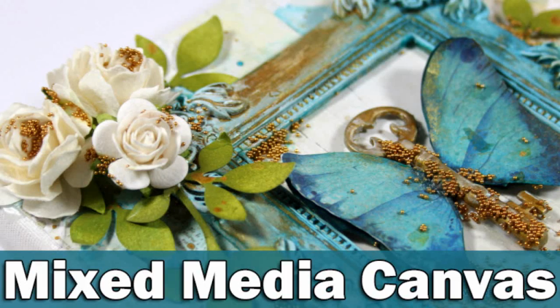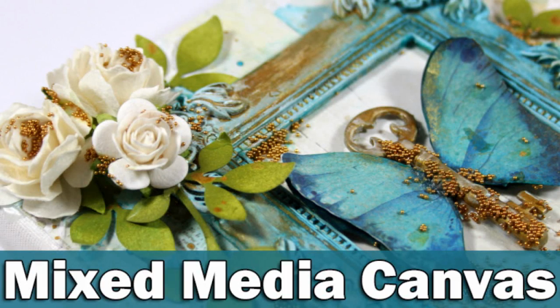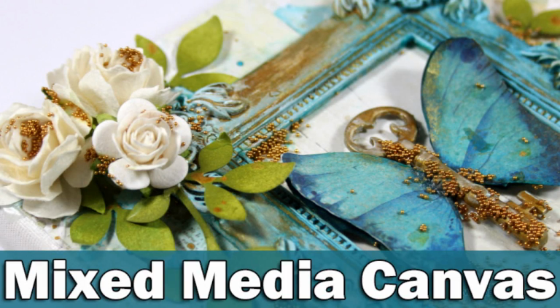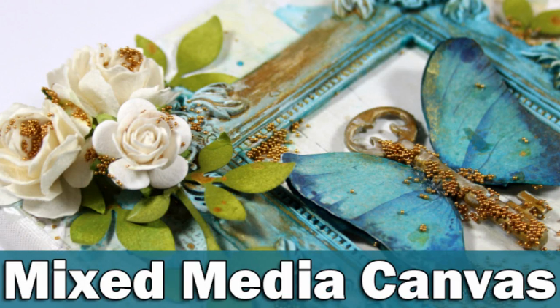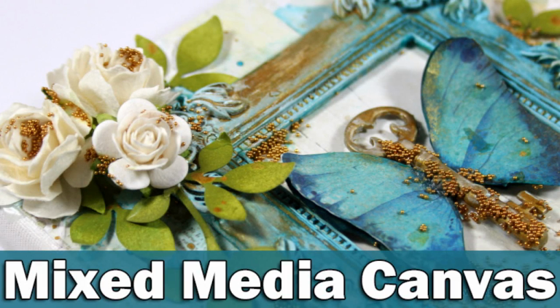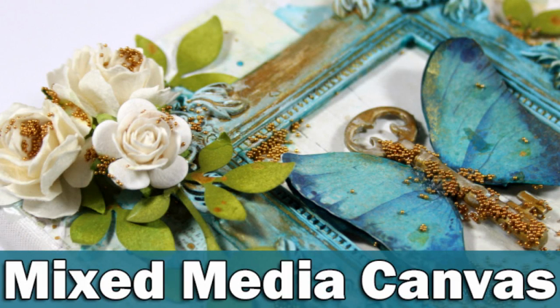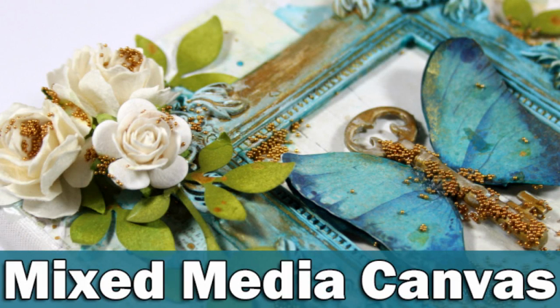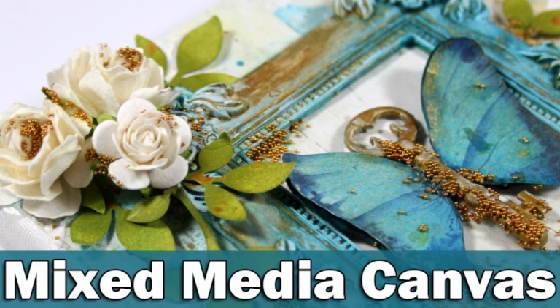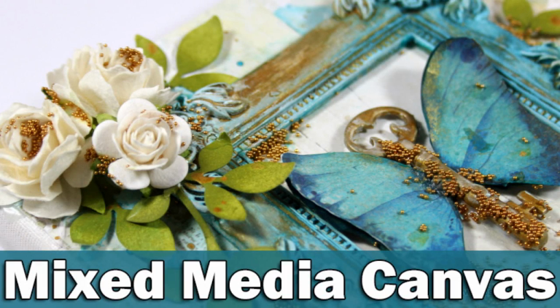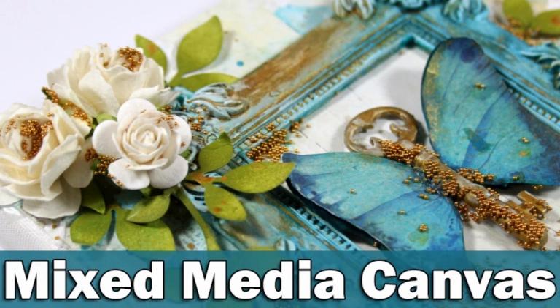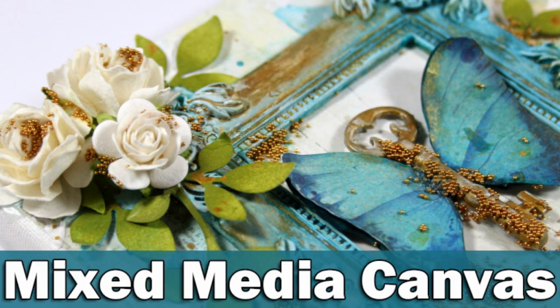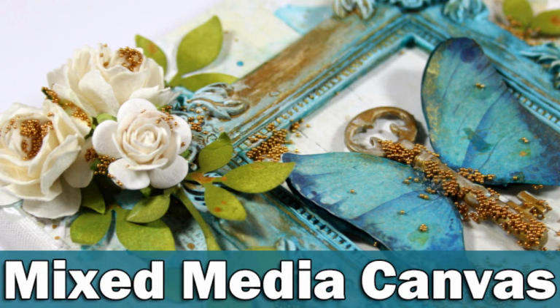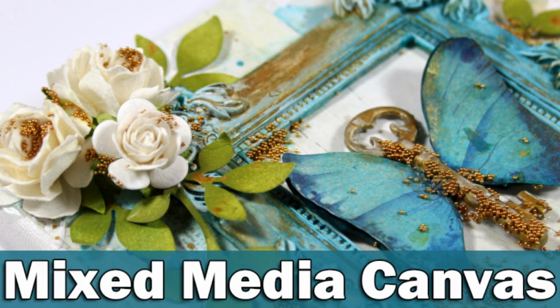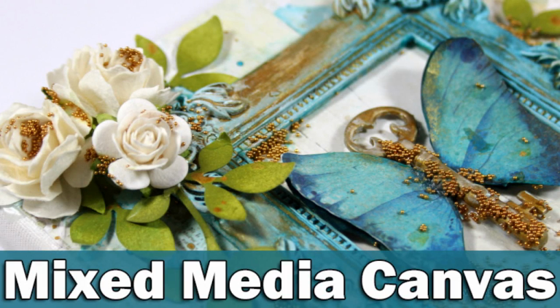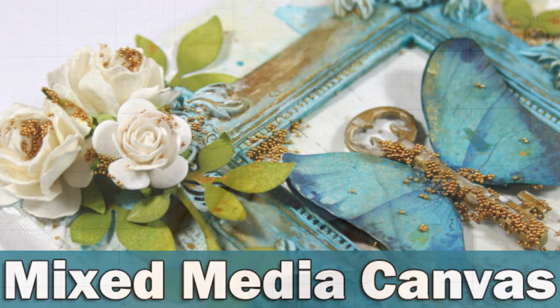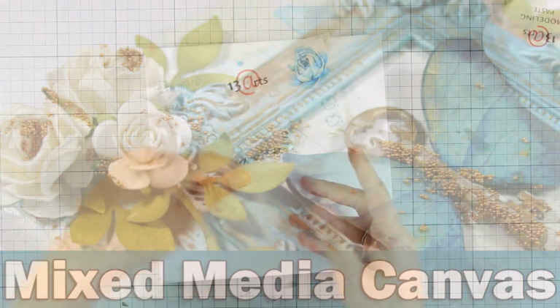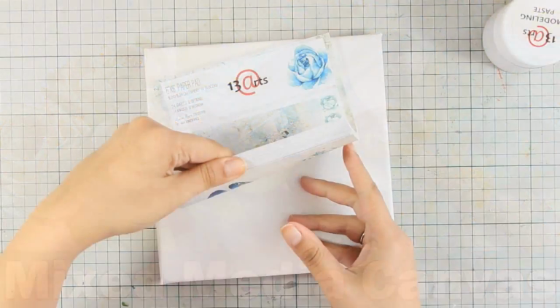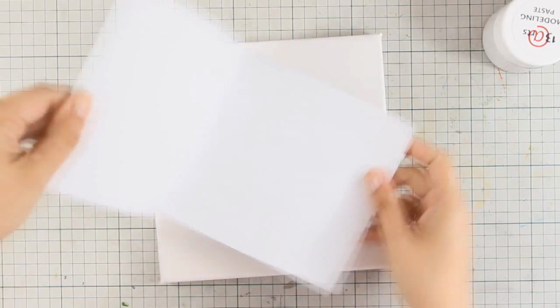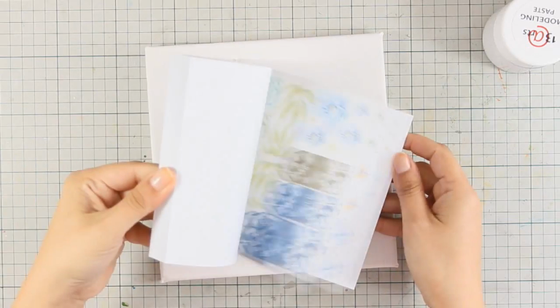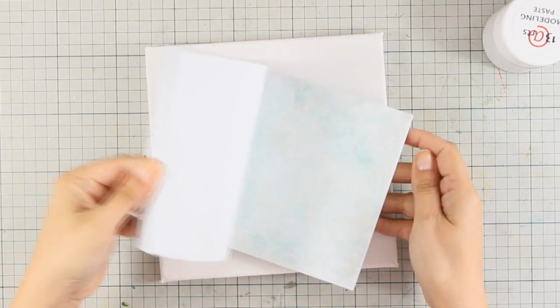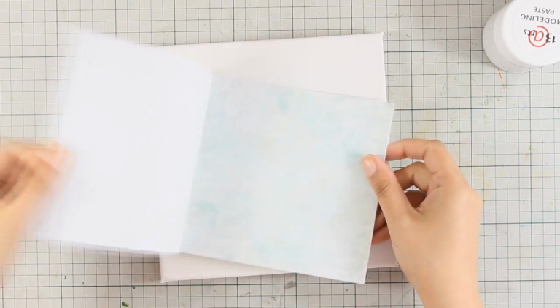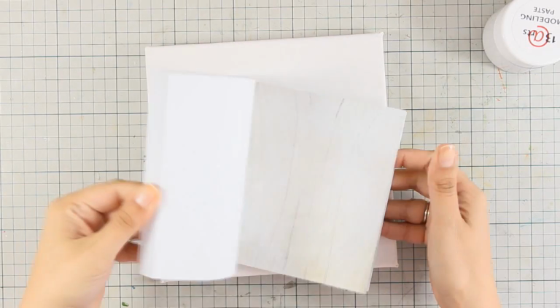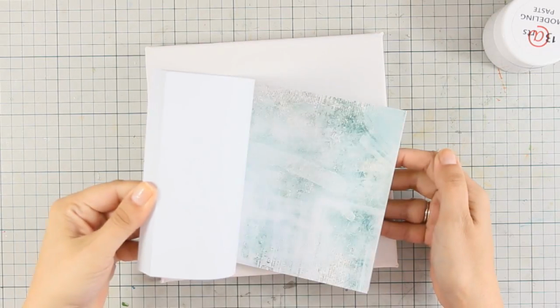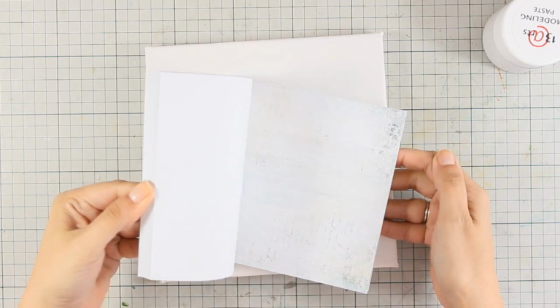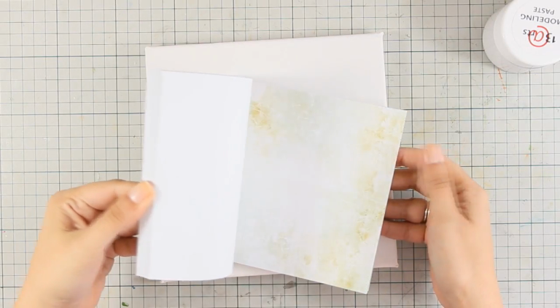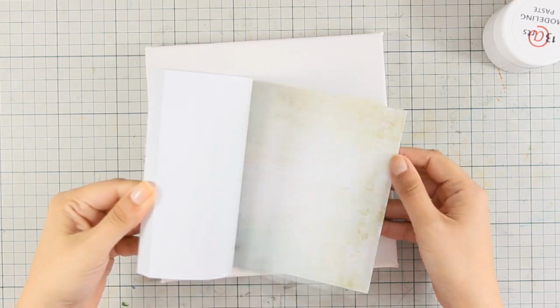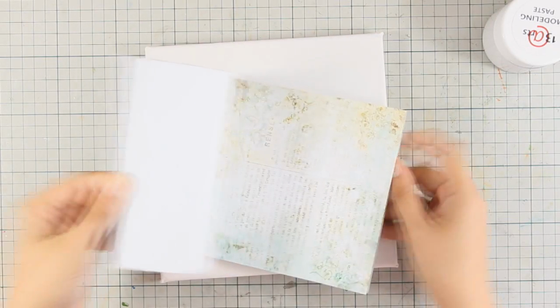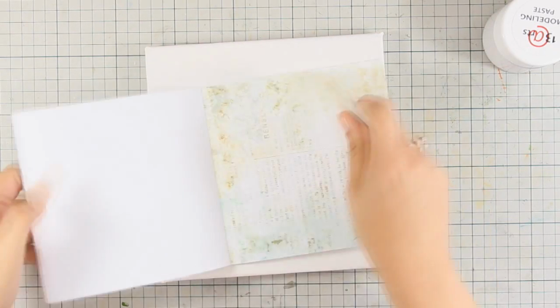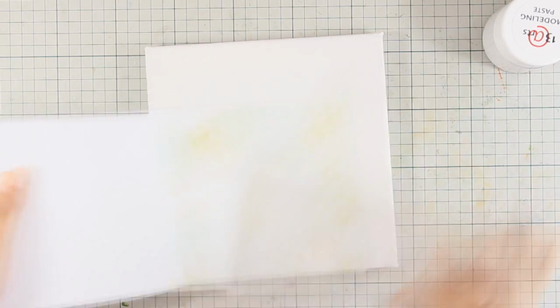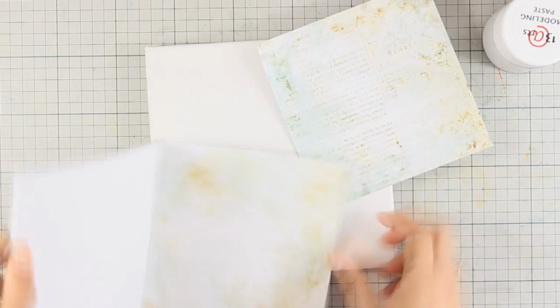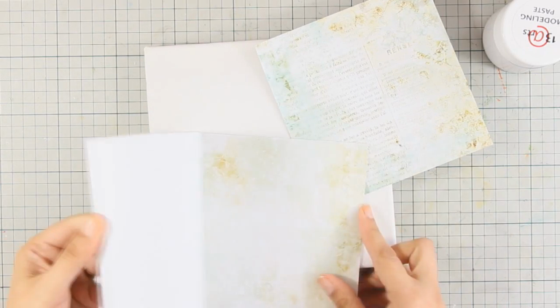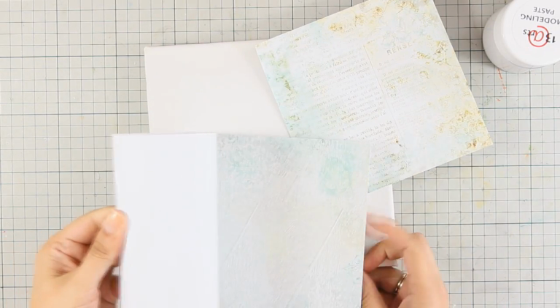Hi everyone, it's Vicky here with a mixed media canvas today. For today's project I am using 13 arts products, which is a company from Europe.